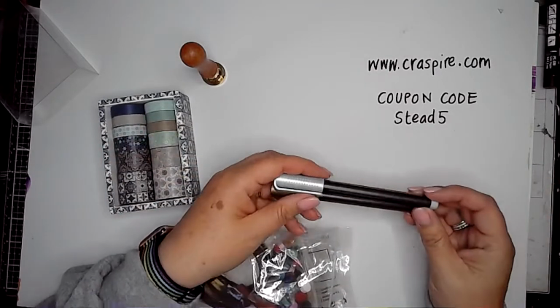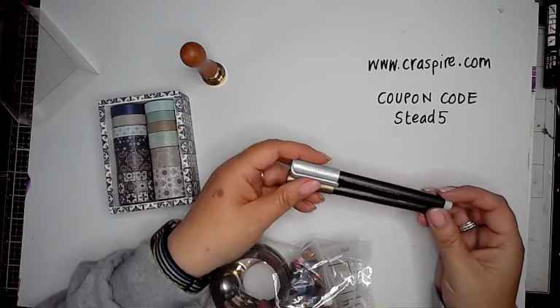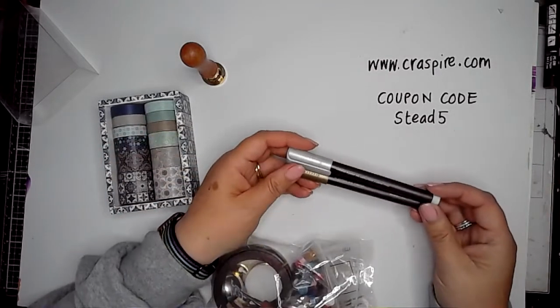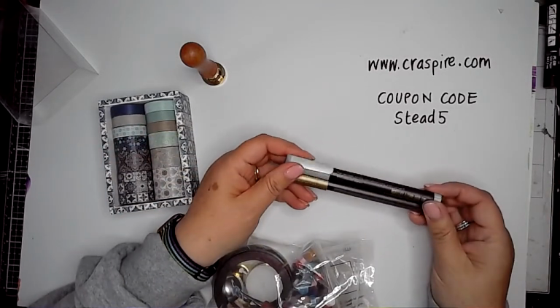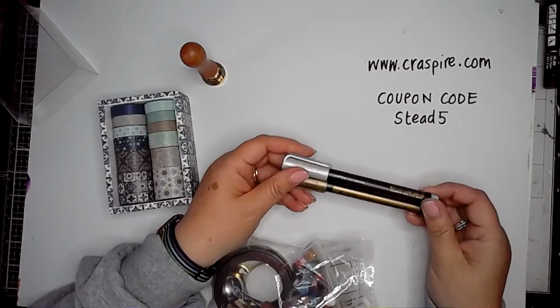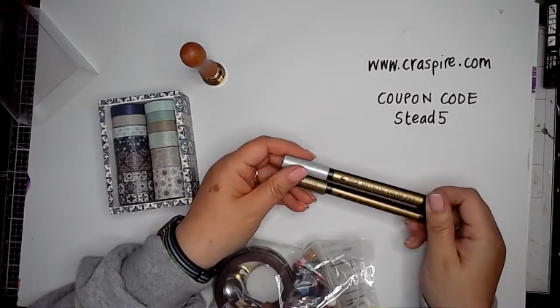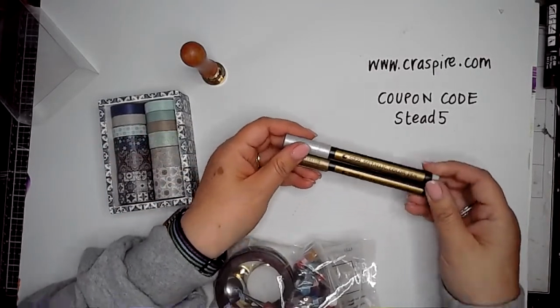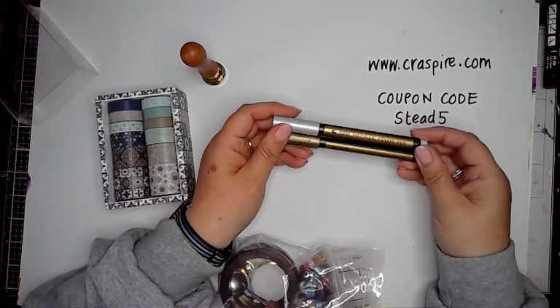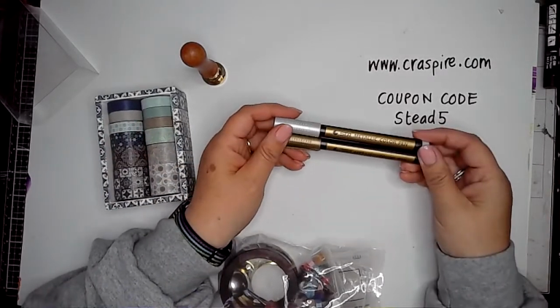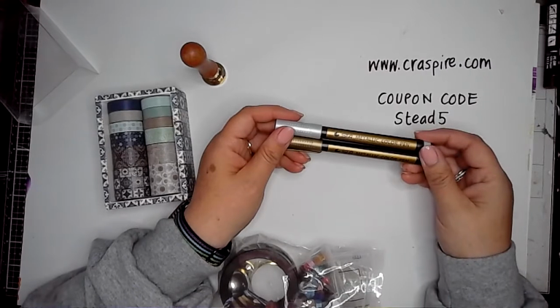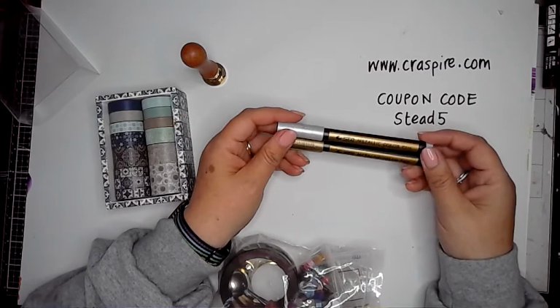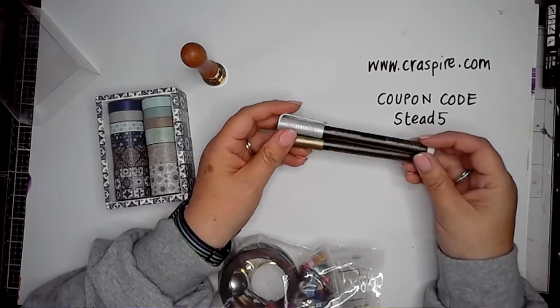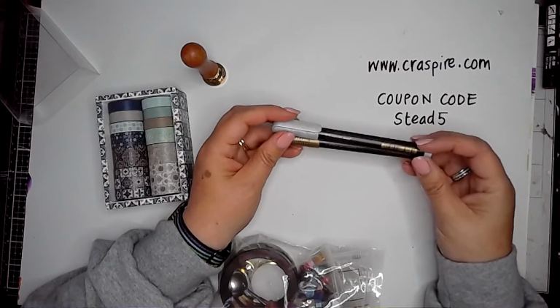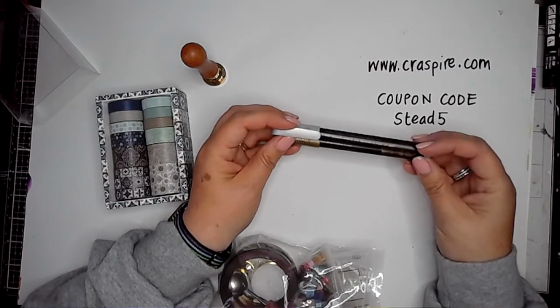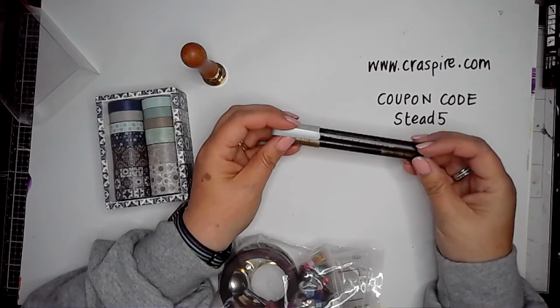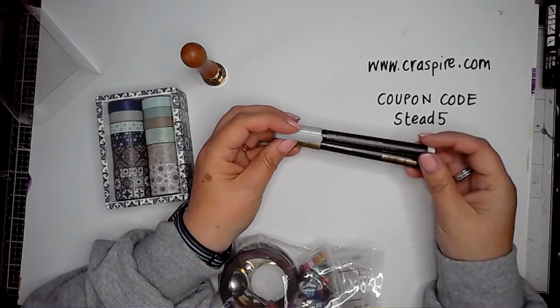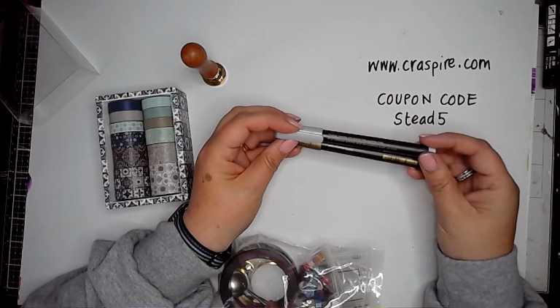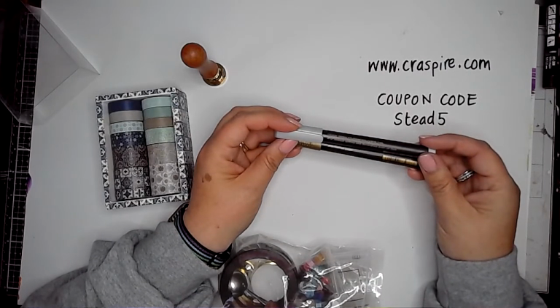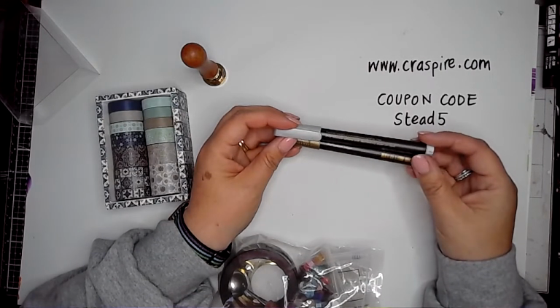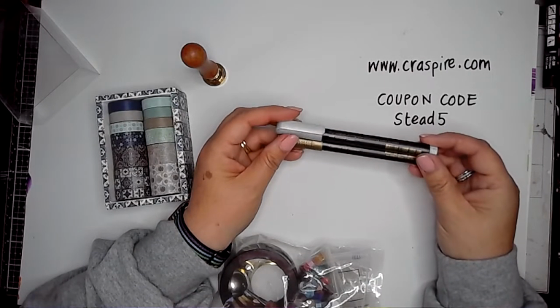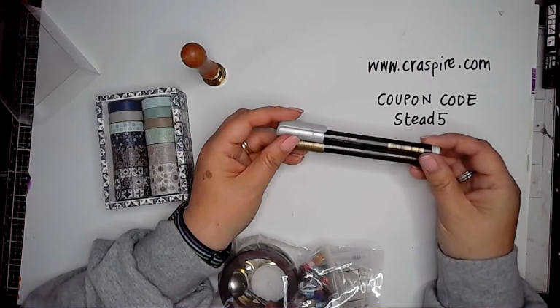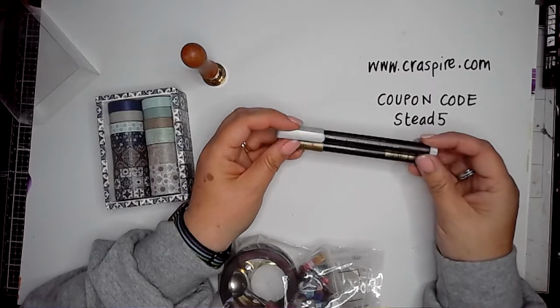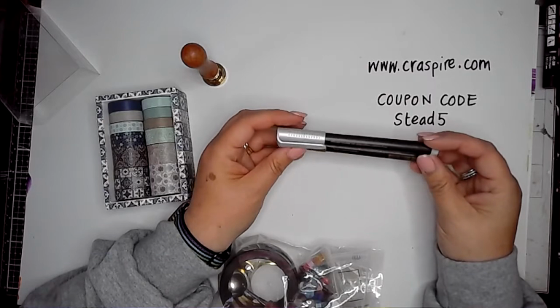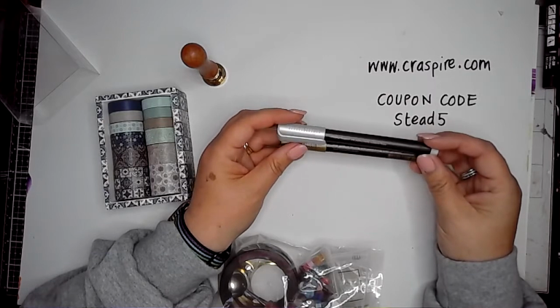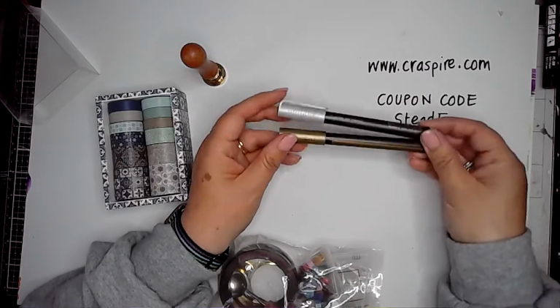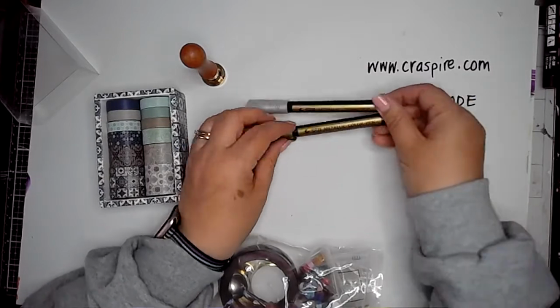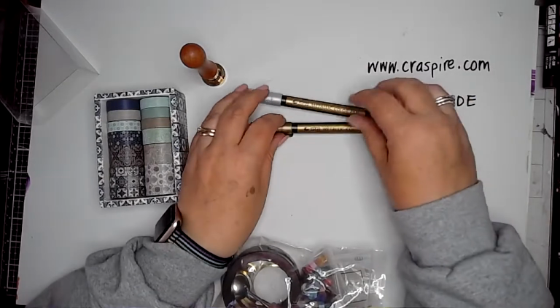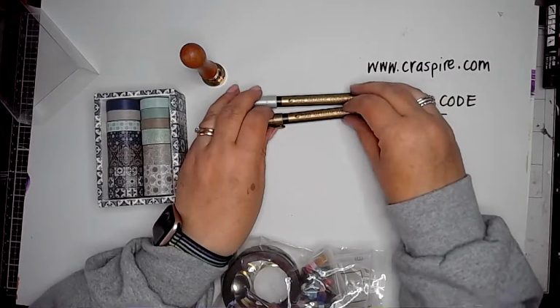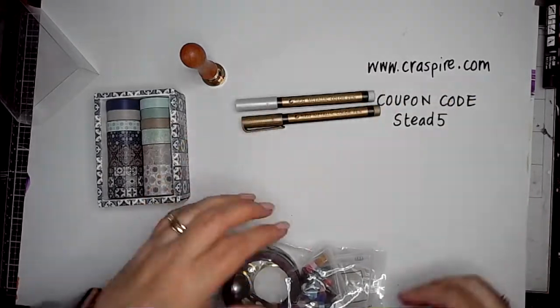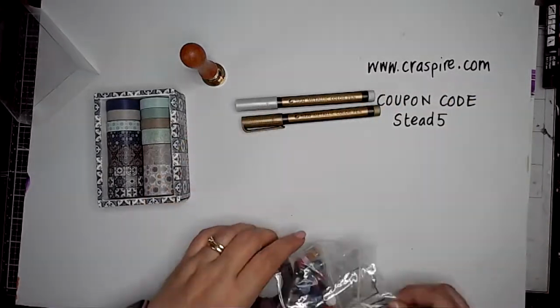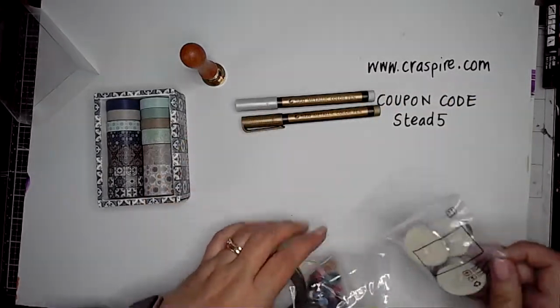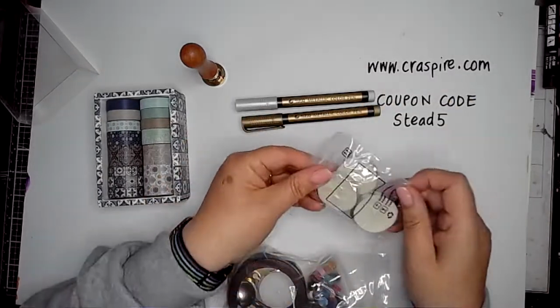The kit has these two metallic pens, which you can use not only for adding some detail to your wax seals that you create, but also on other journal pages too.